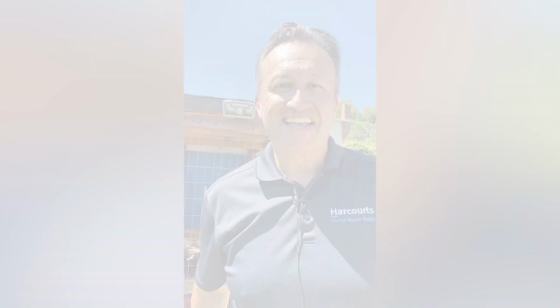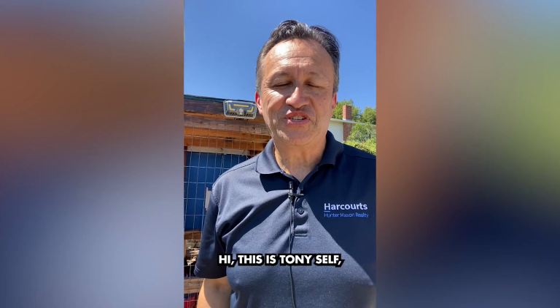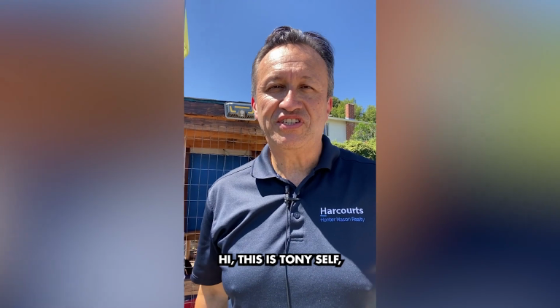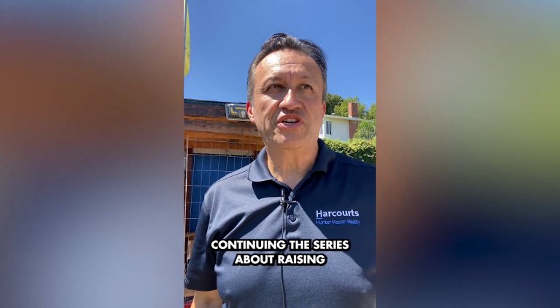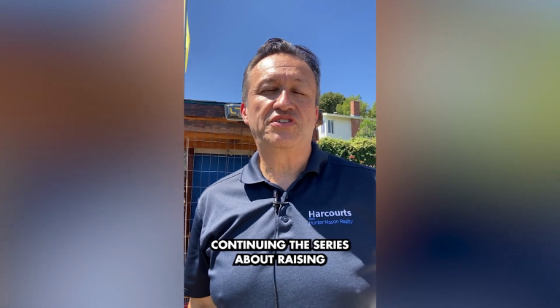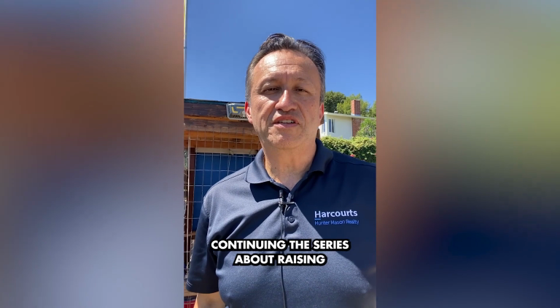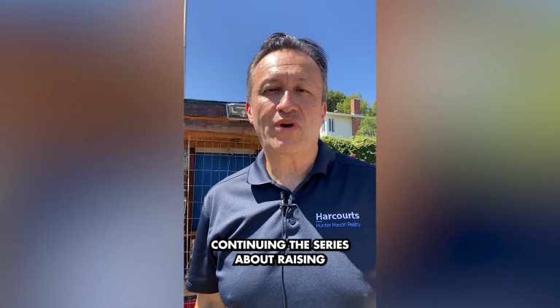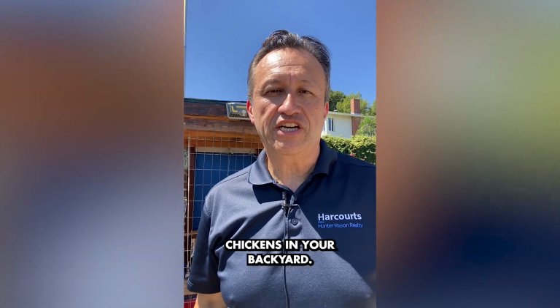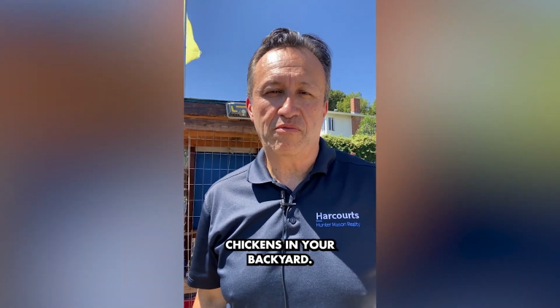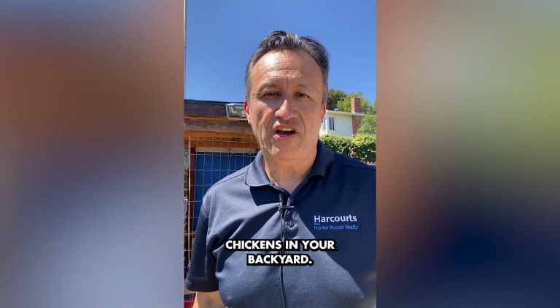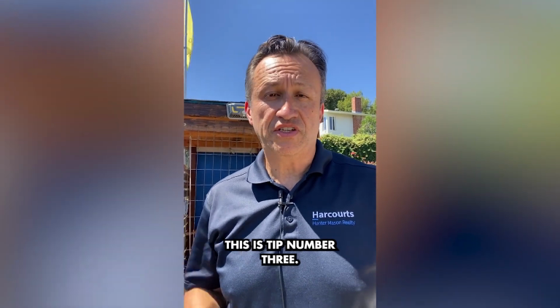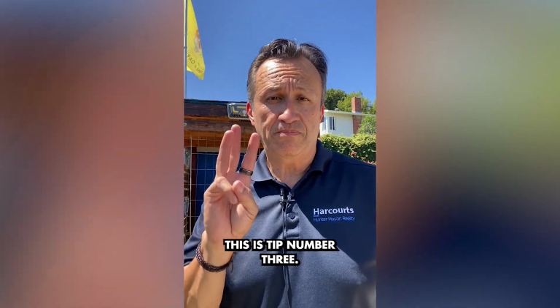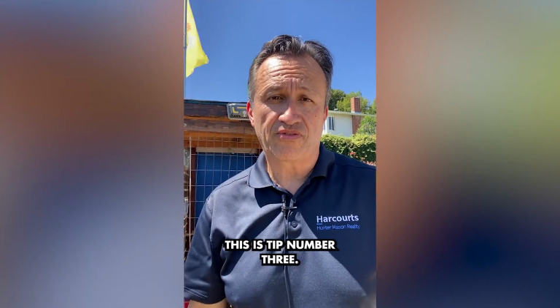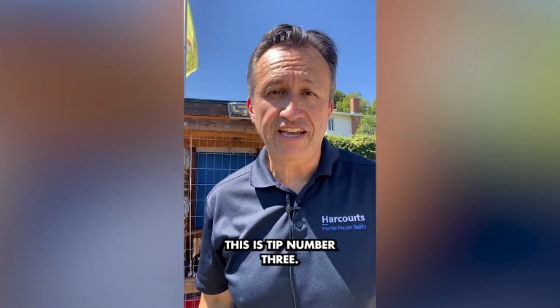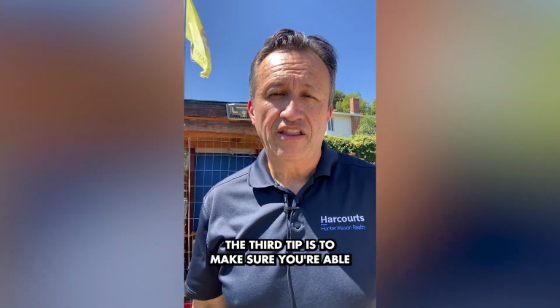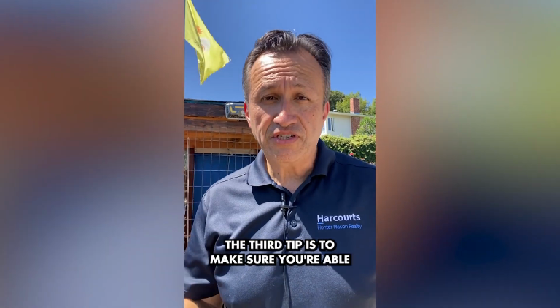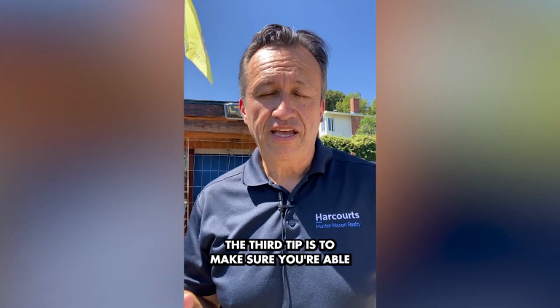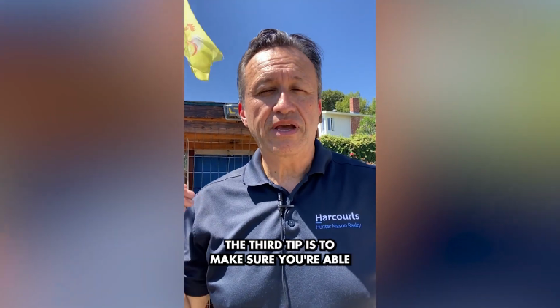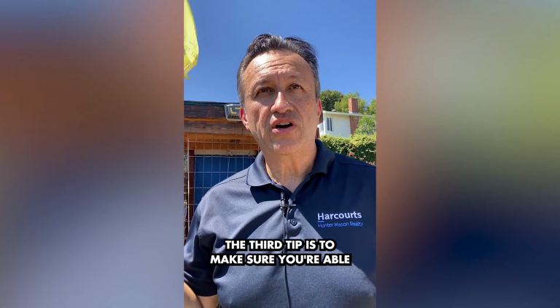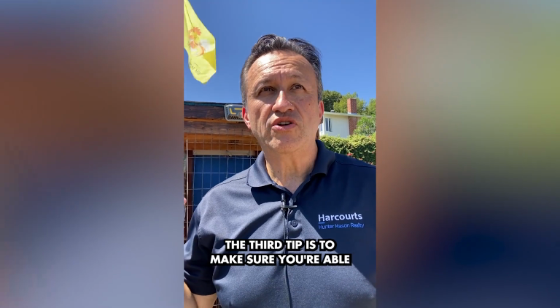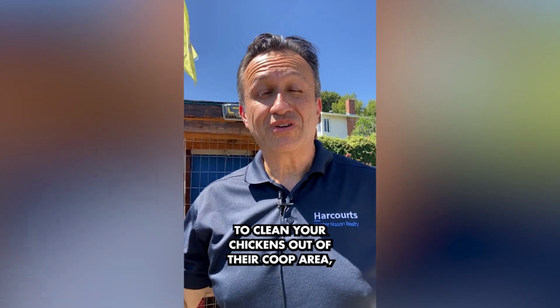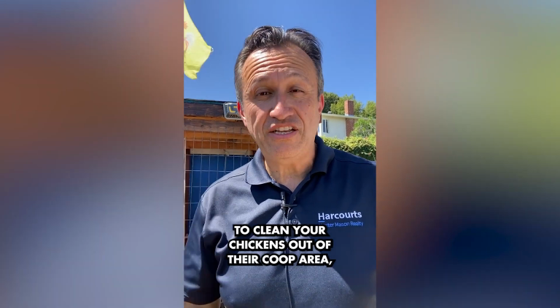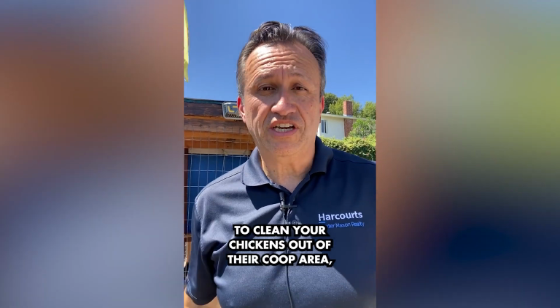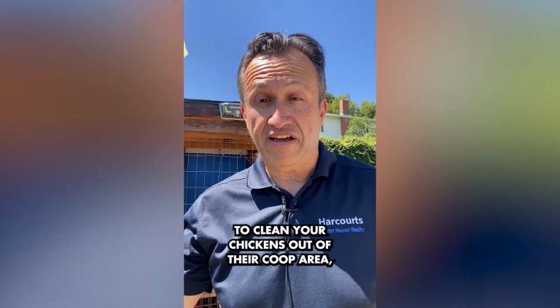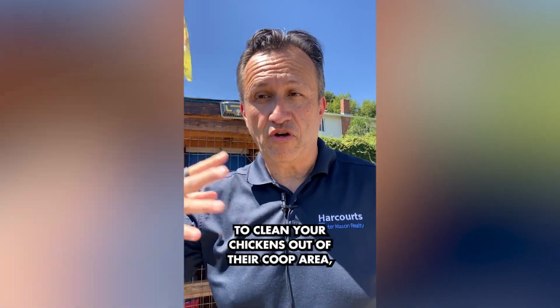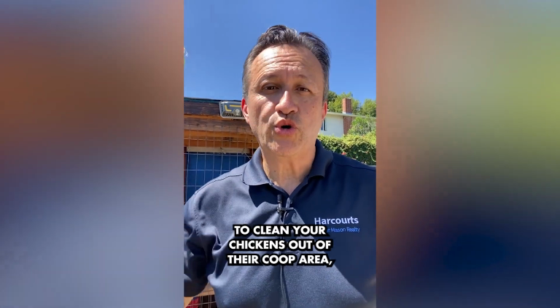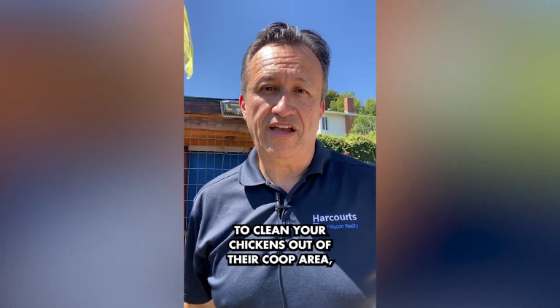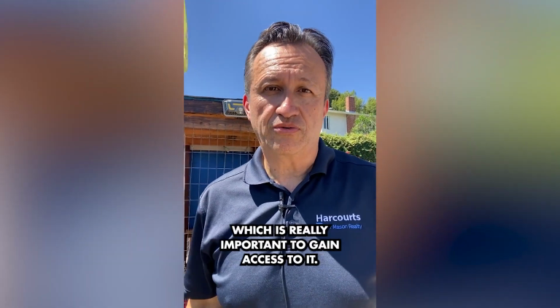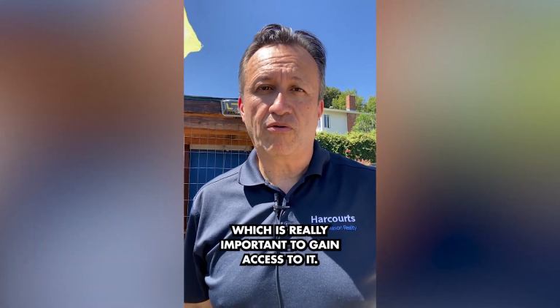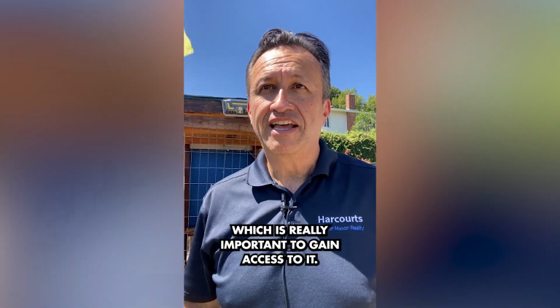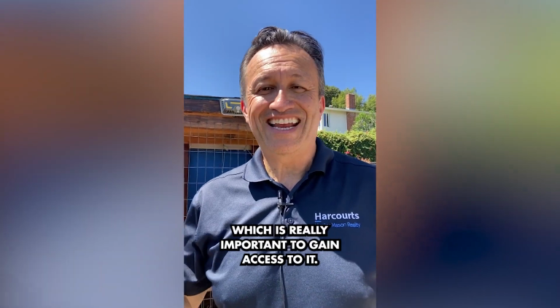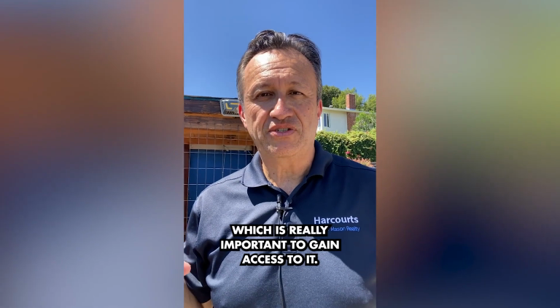Hi, this is Tony Self continuing the series about raising chickens in your backyard. This is tip number three. The third tip is to make sure you're able to clean your chickens out of their coop area, which is really important — you need to gain access to it.